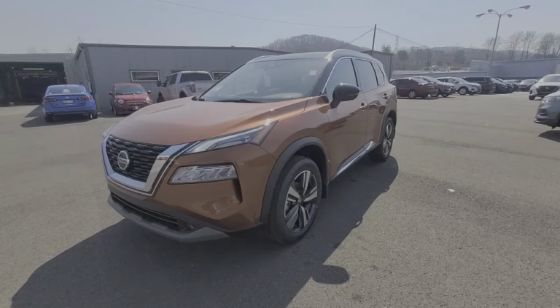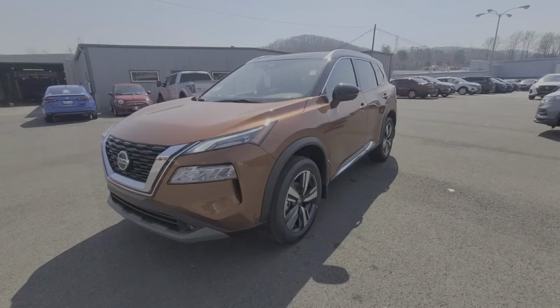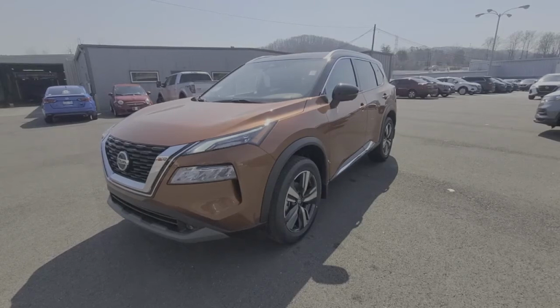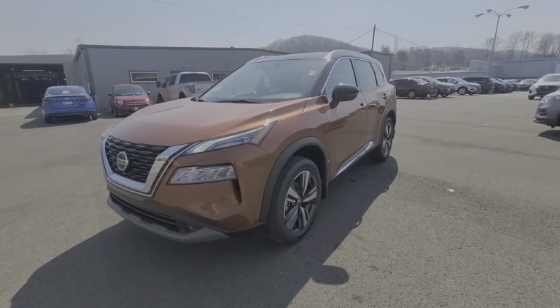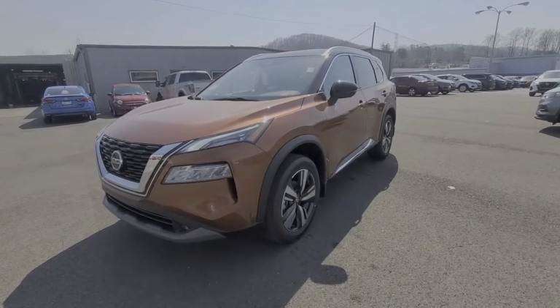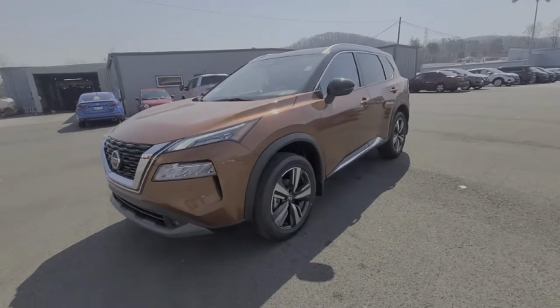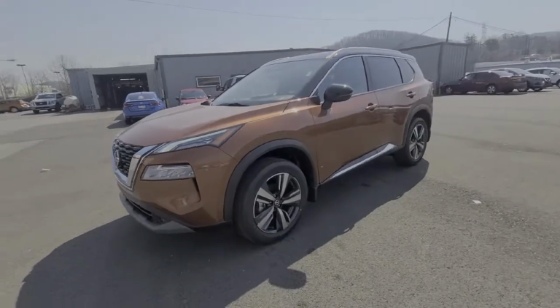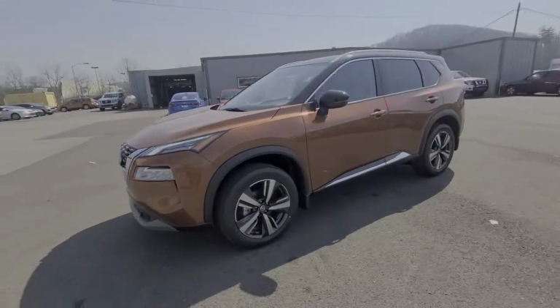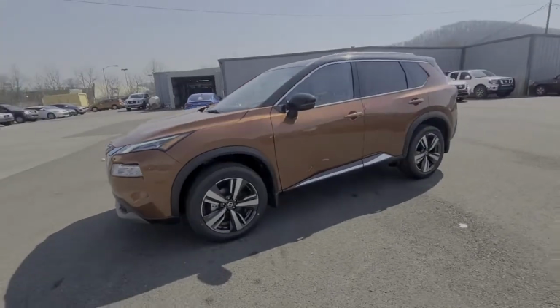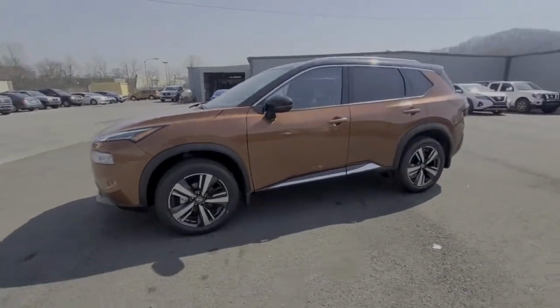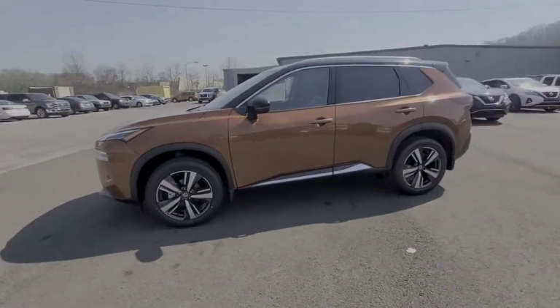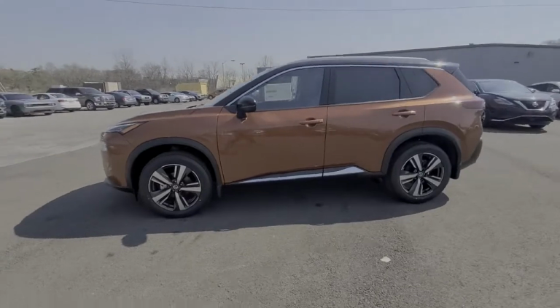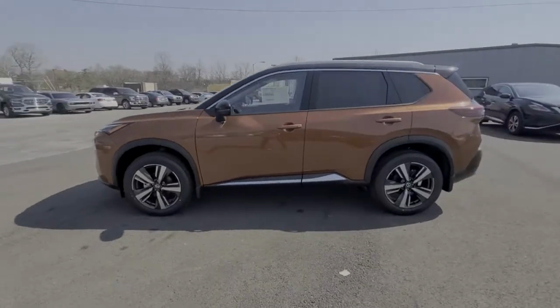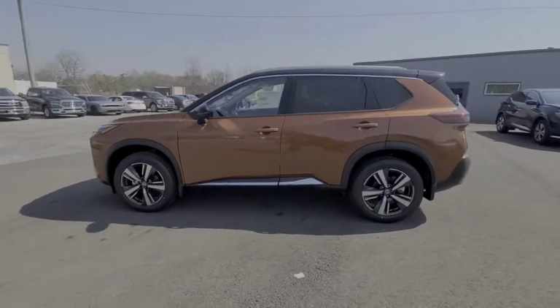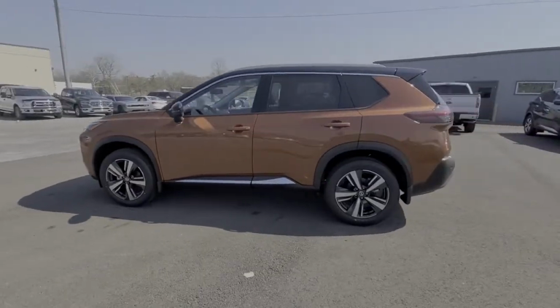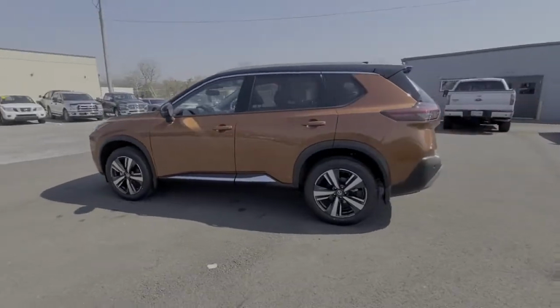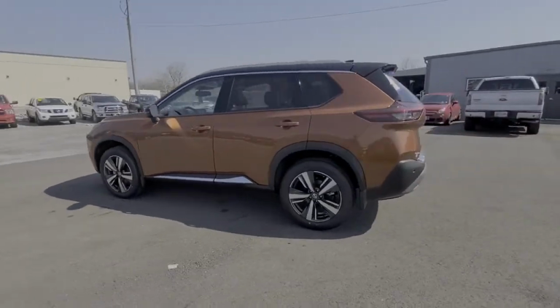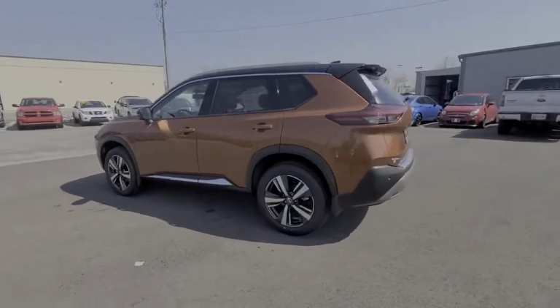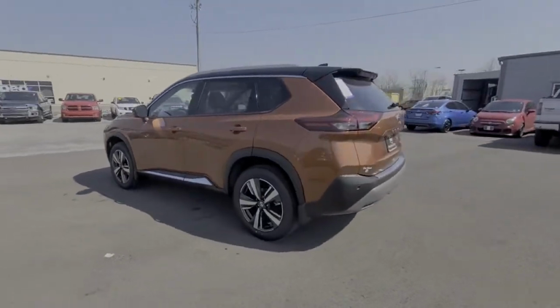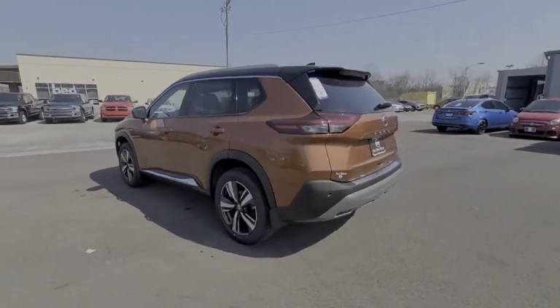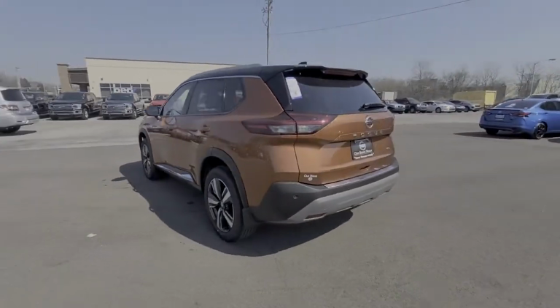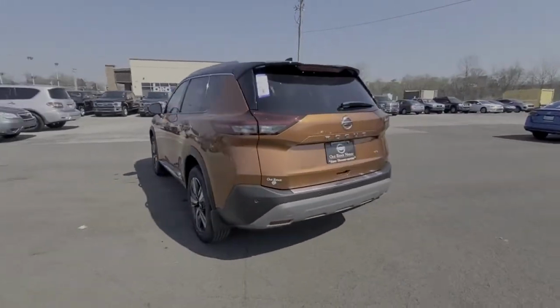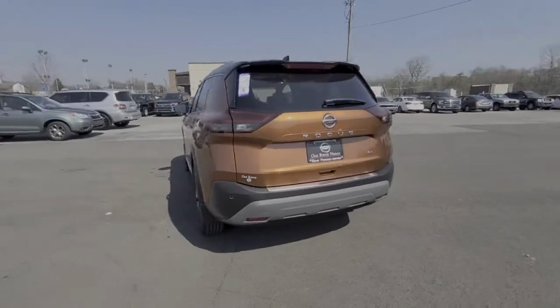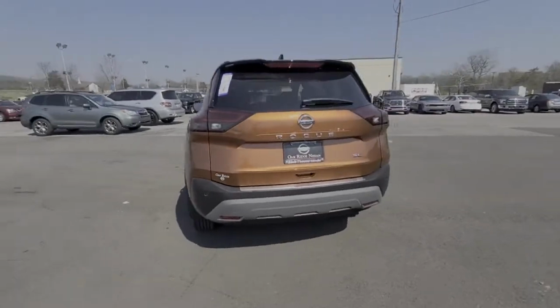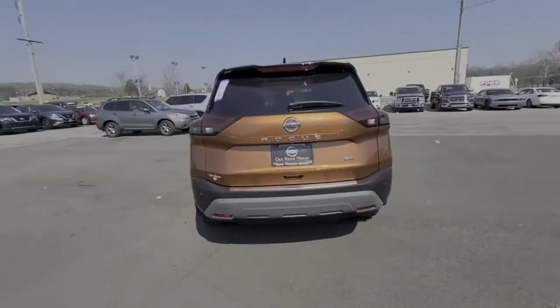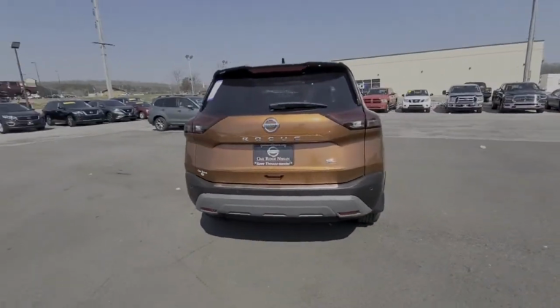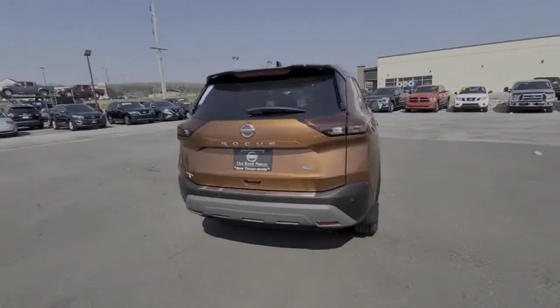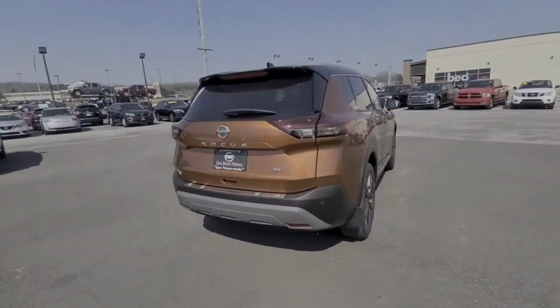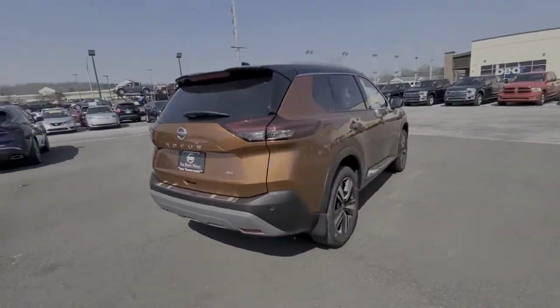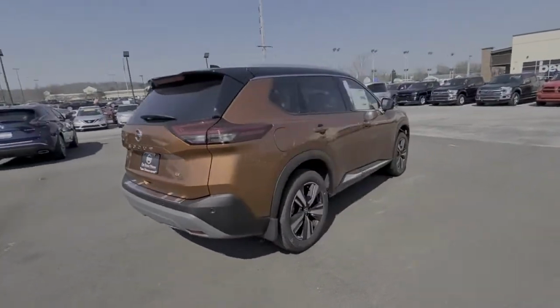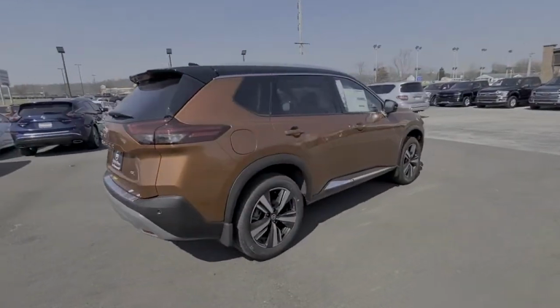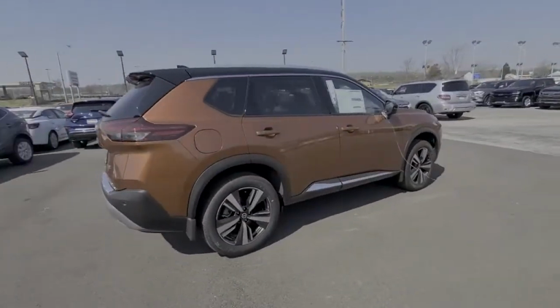Enjoy the view of this 2021 Nissan Rogue. Start planning your family road trips in this comfortable, well-equipped Rogue. This clever crossover offers plenty of space and thoughtful creature comforts to keep your crew relaxed and eager for adventure.